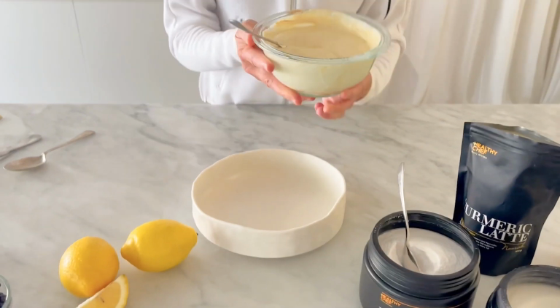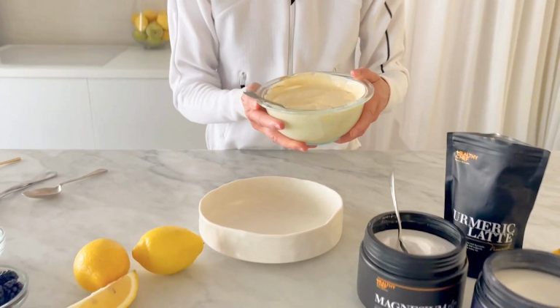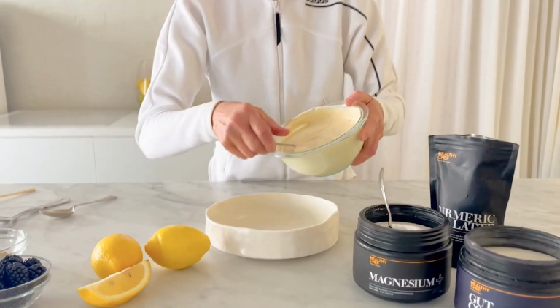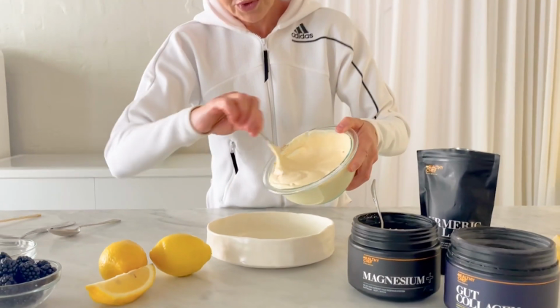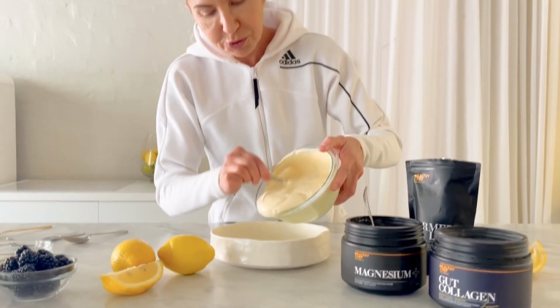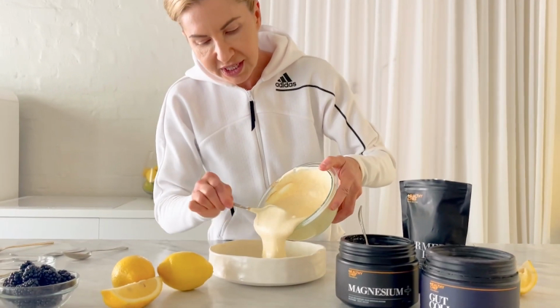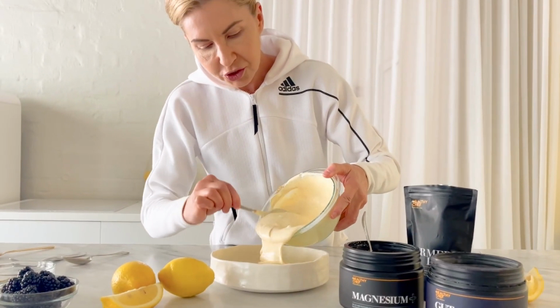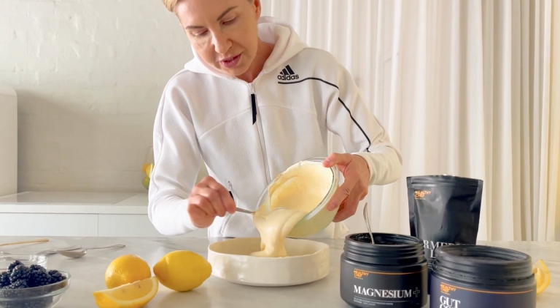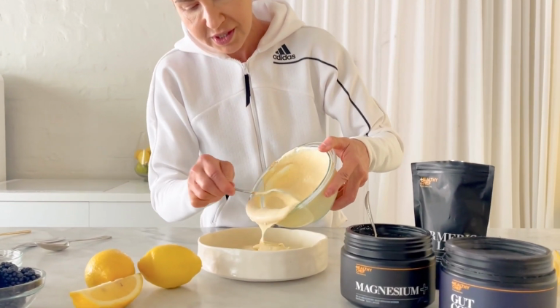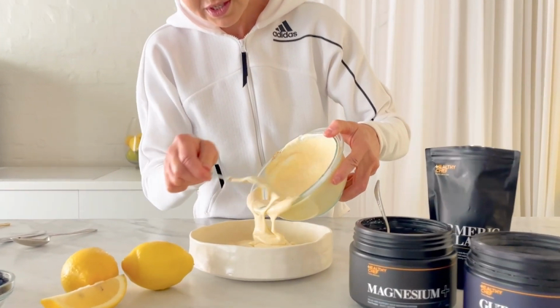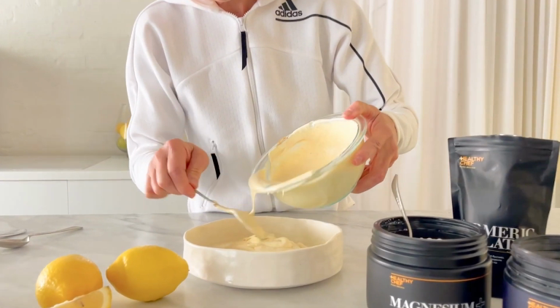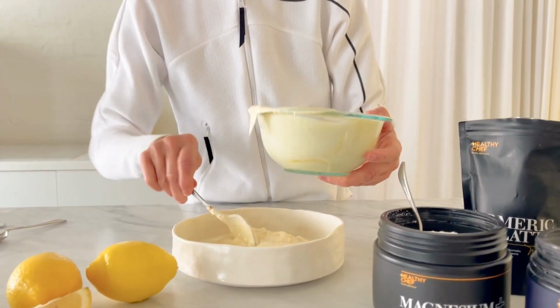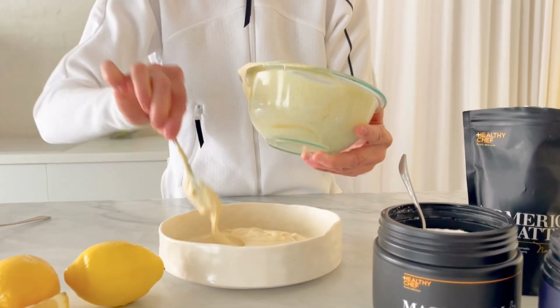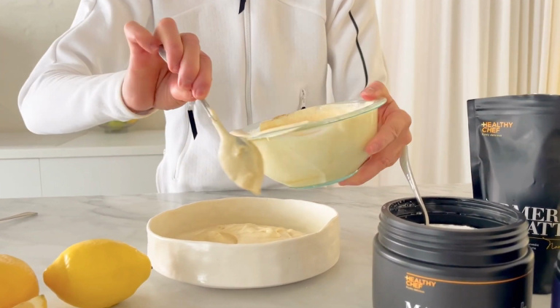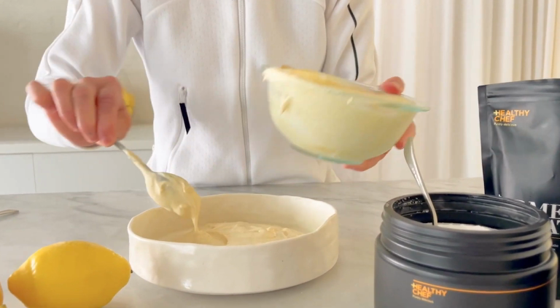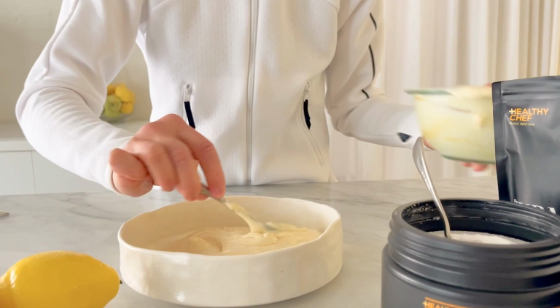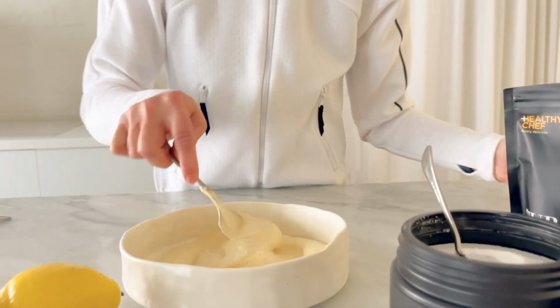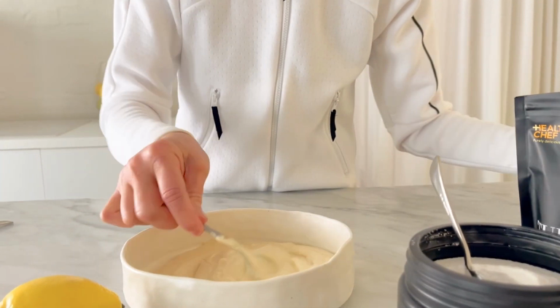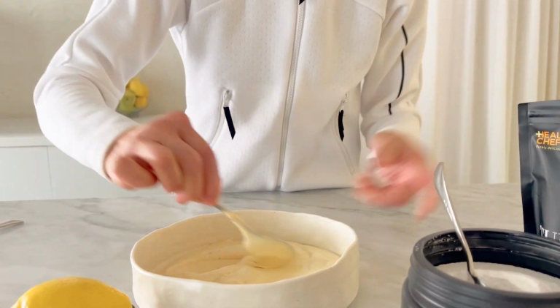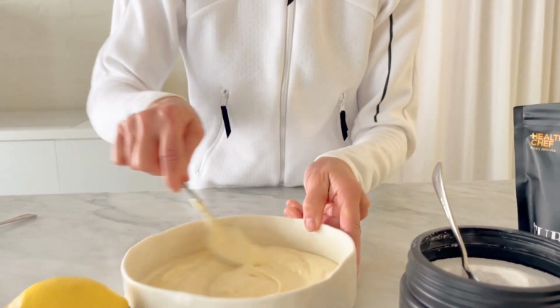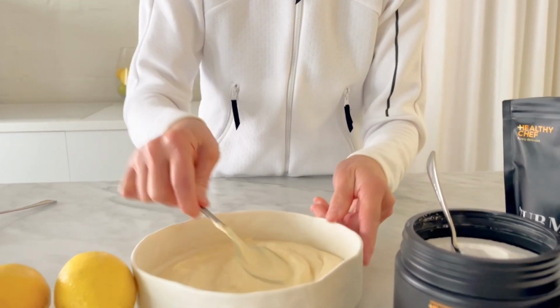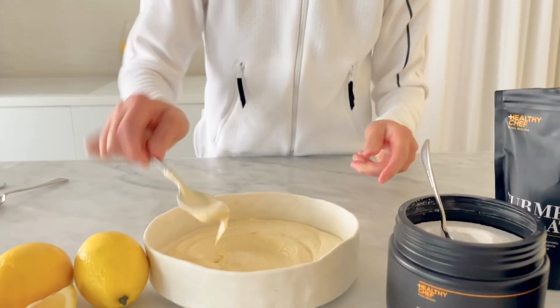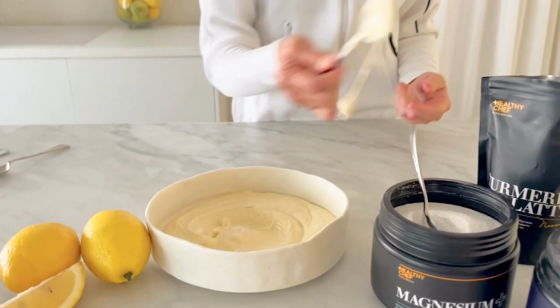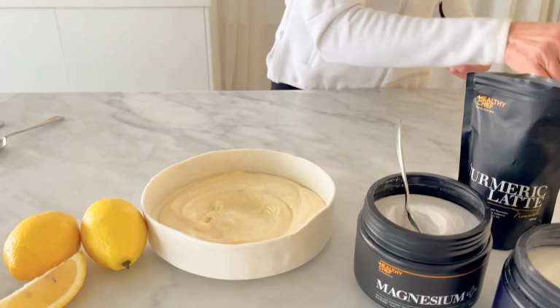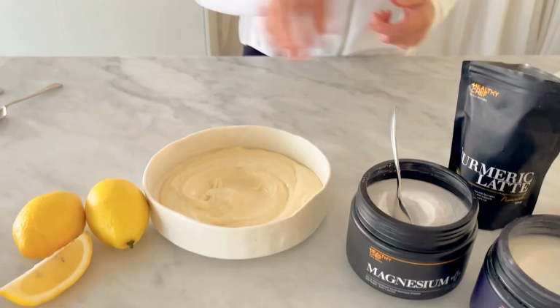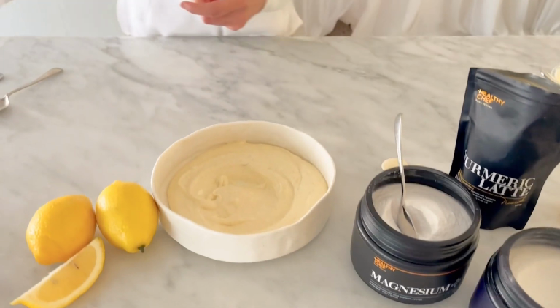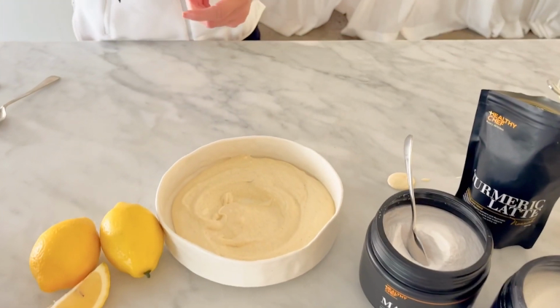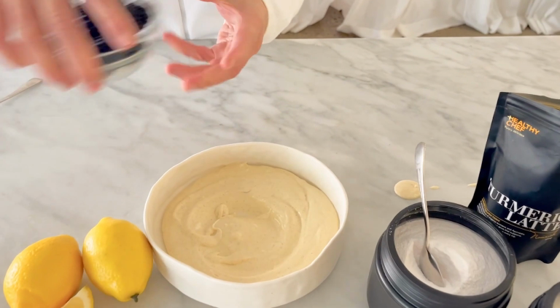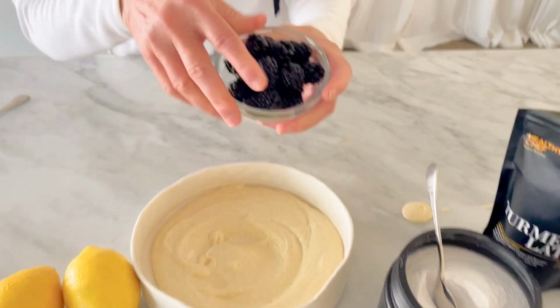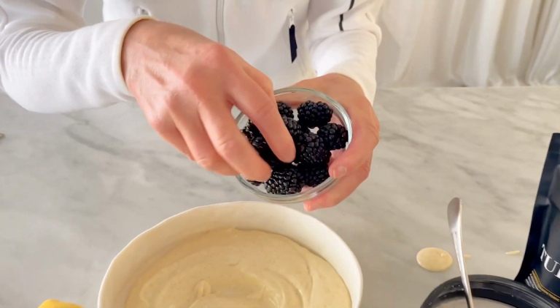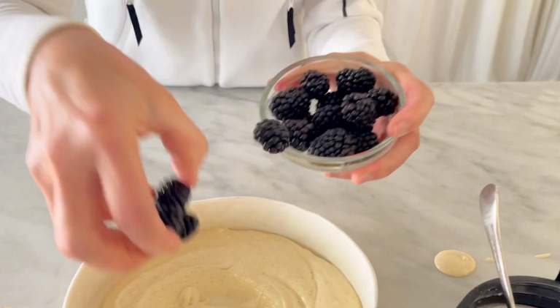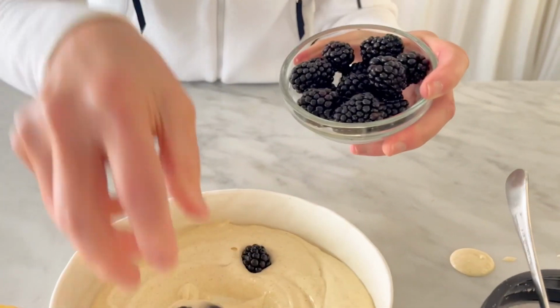So here we go — we're going to spoon it into the serving bowl. This makes two little servings. And then we're going to top it with some gorgeous blackberries.